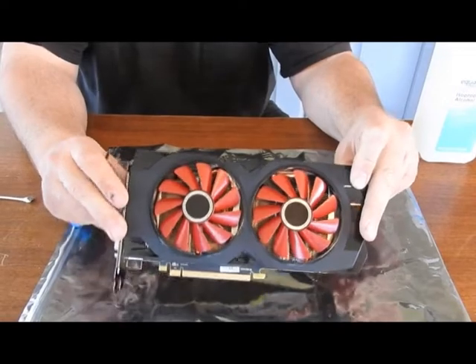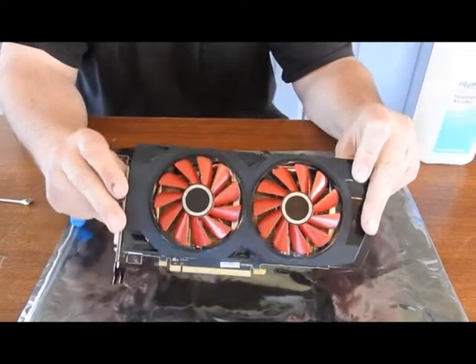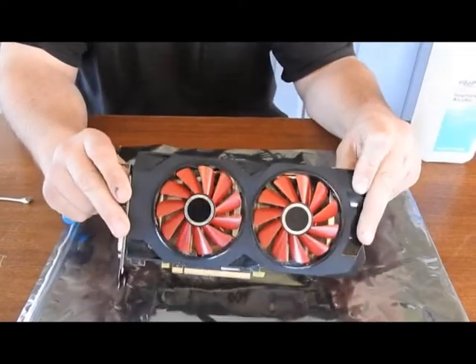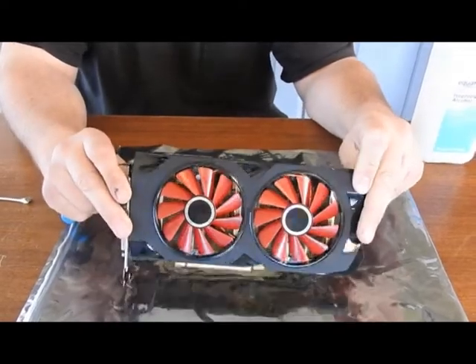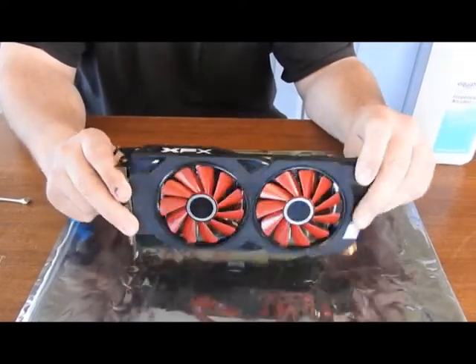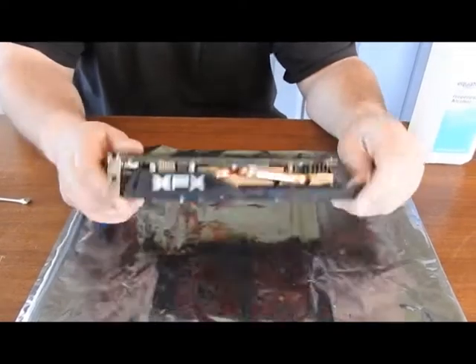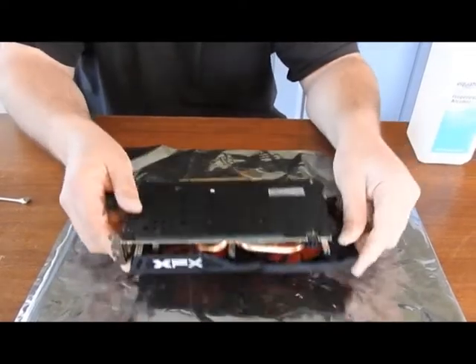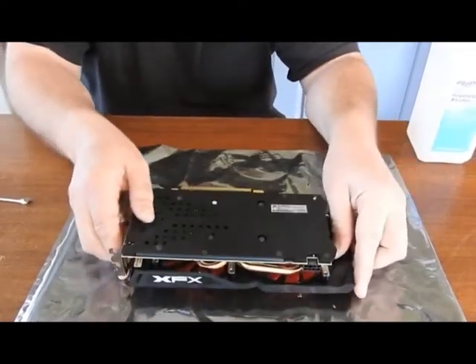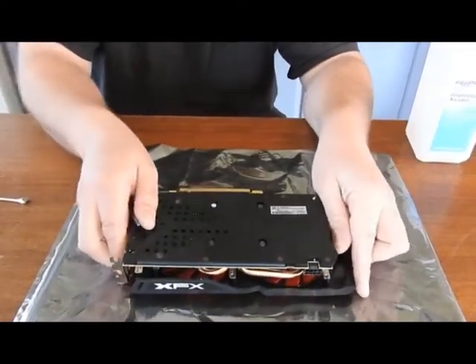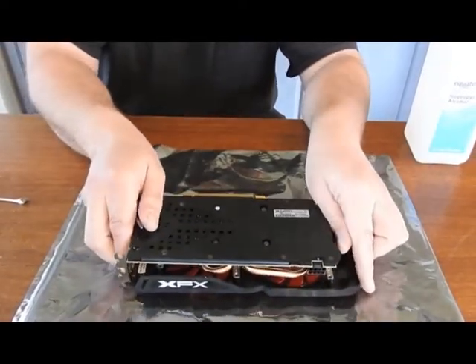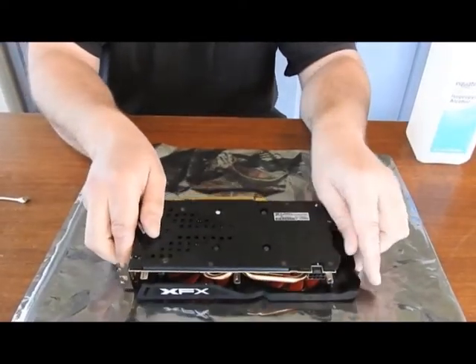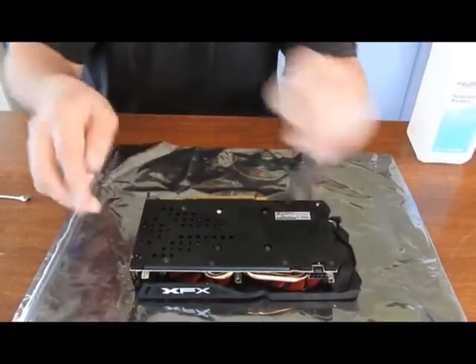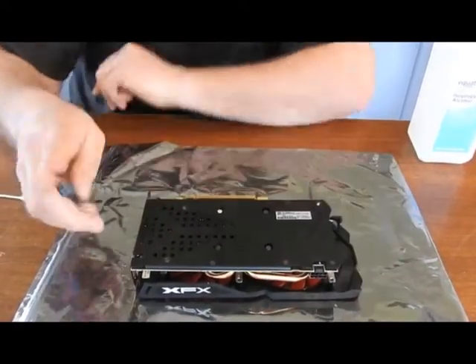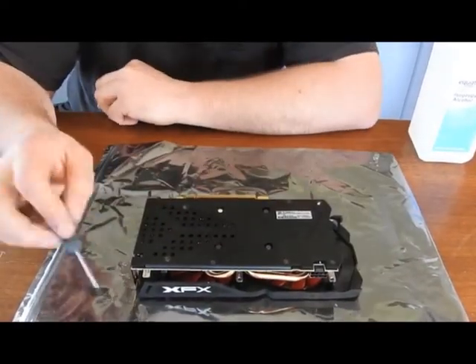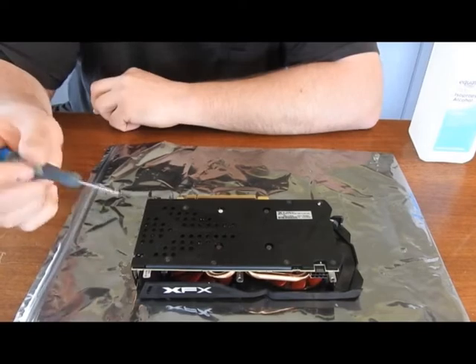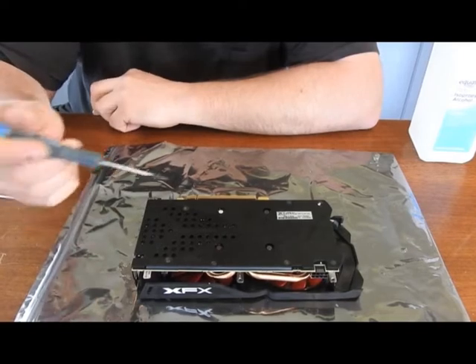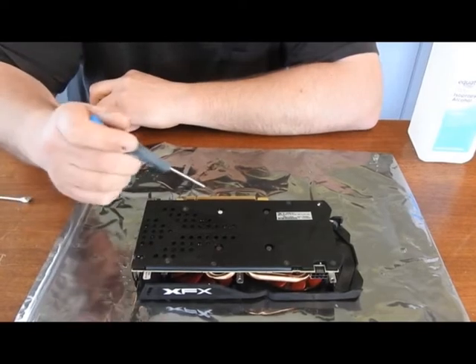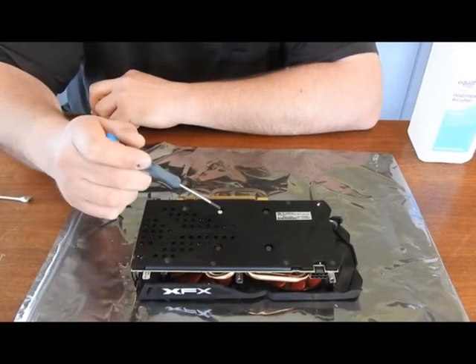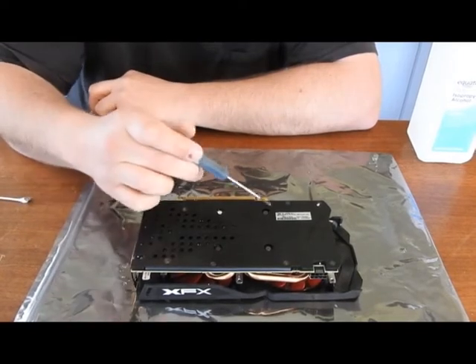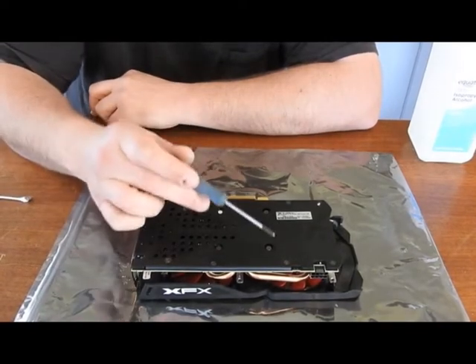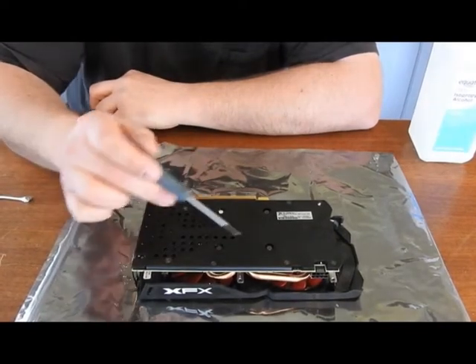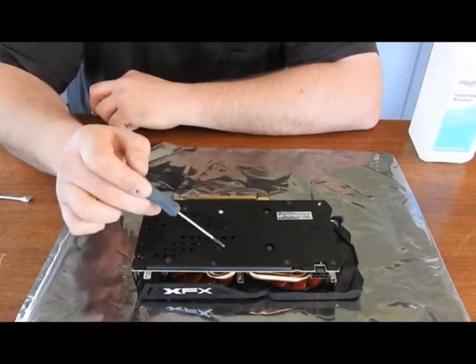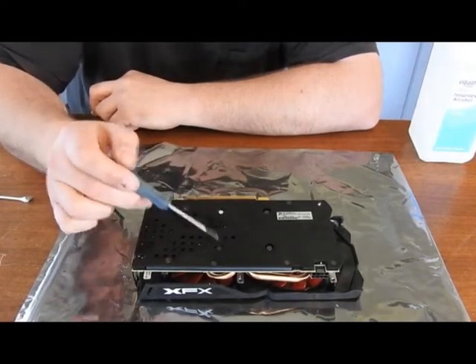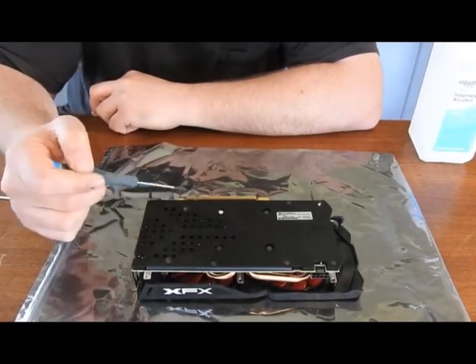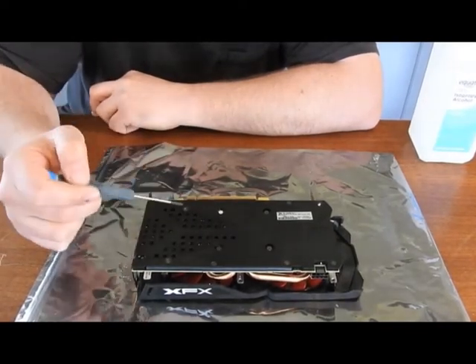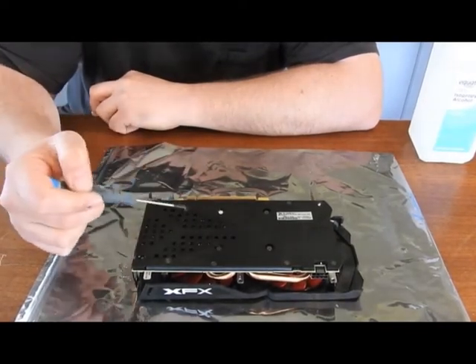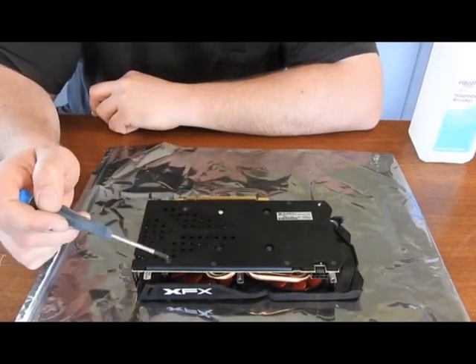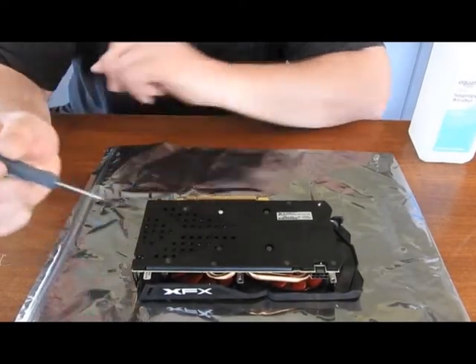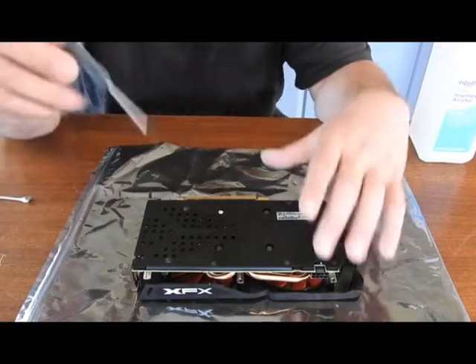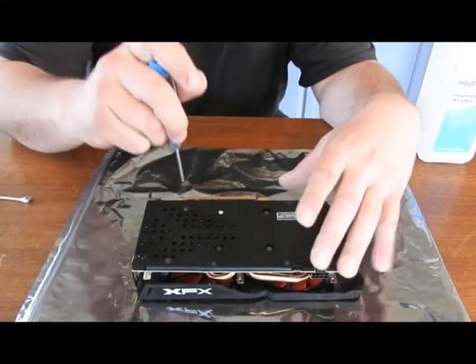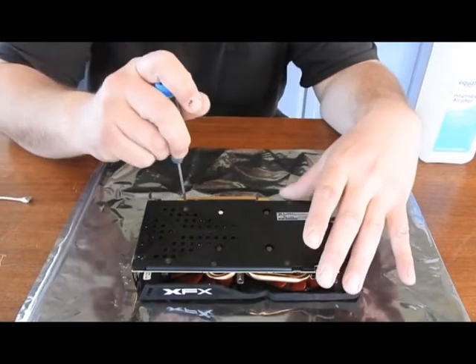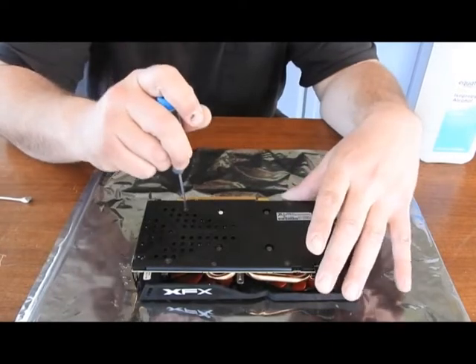Alright, well let's get started. Flip it over, and here we have six screws to take out. You have your four main center ones, and then you have these two. They're all connected to the heatsink.